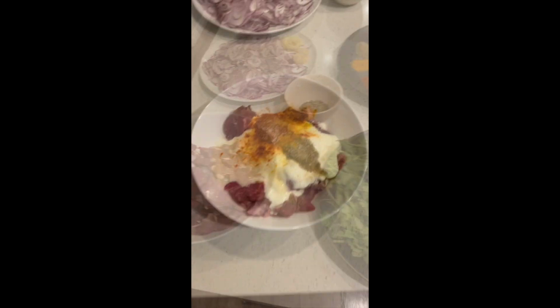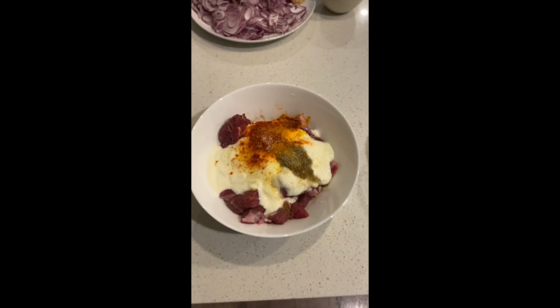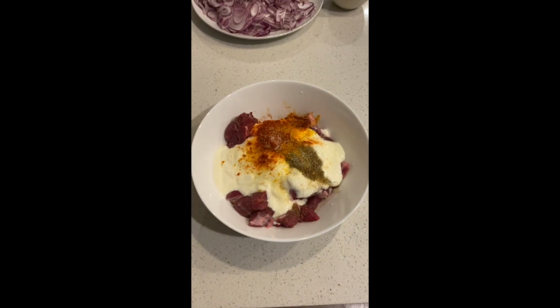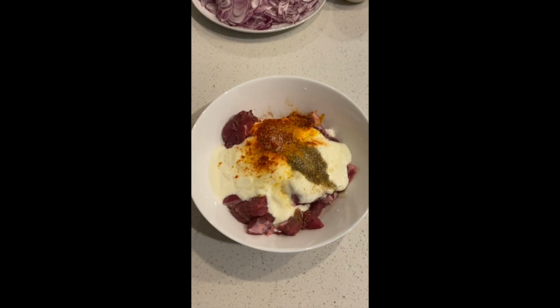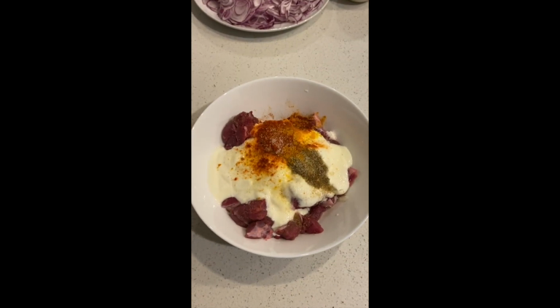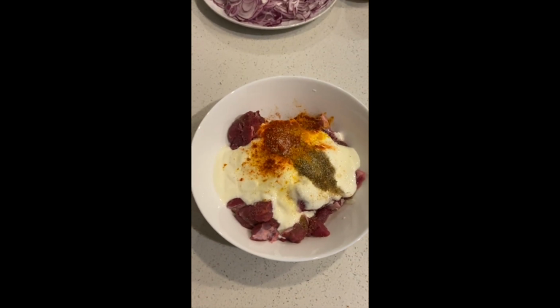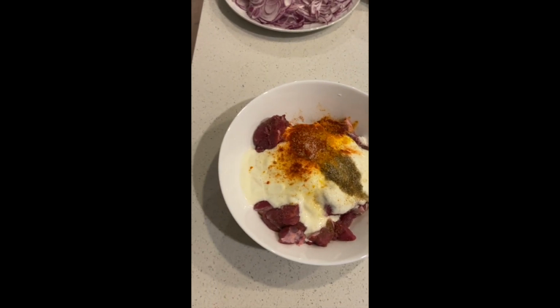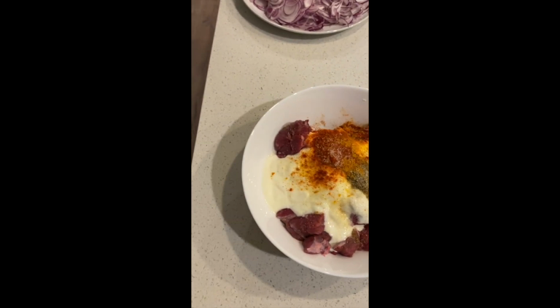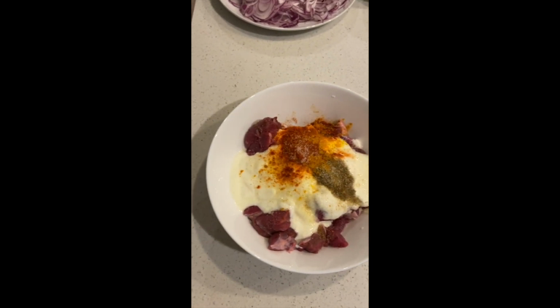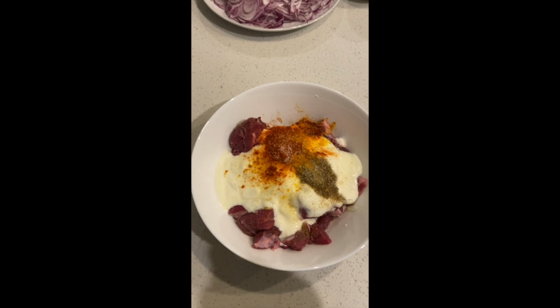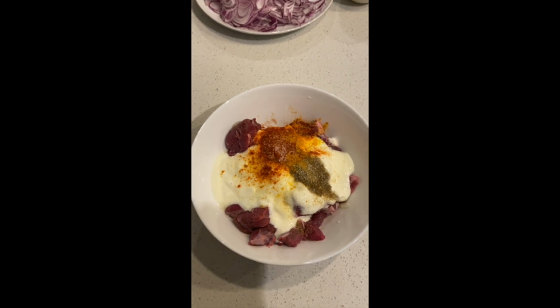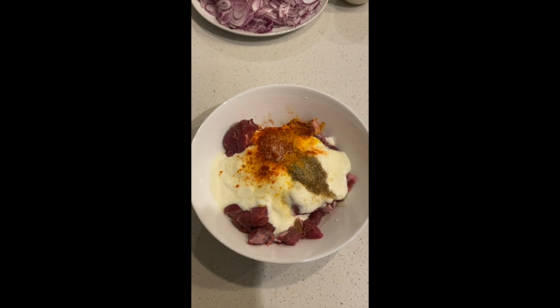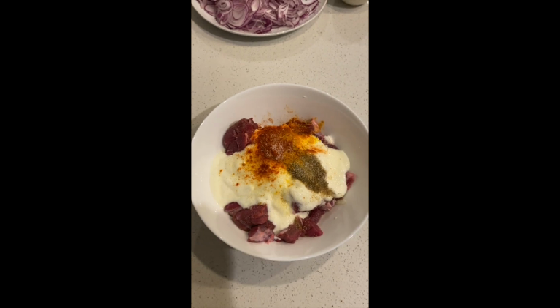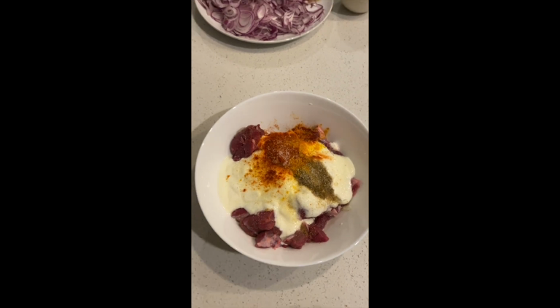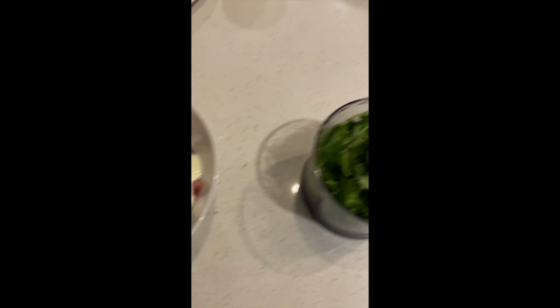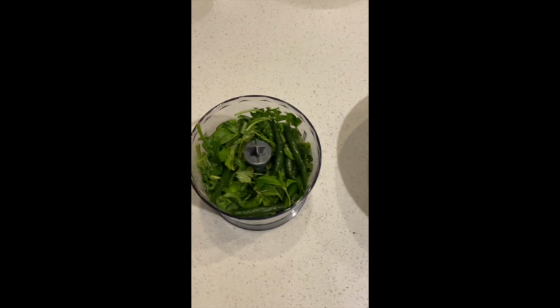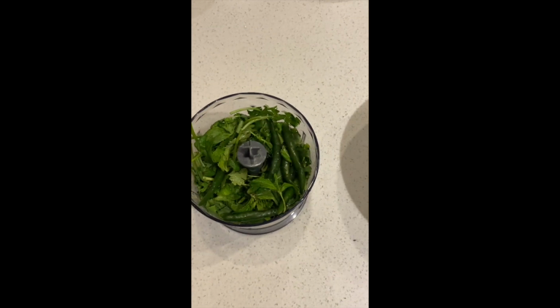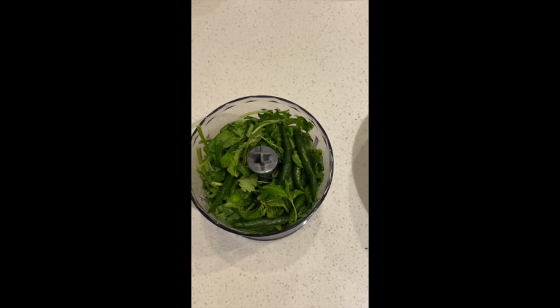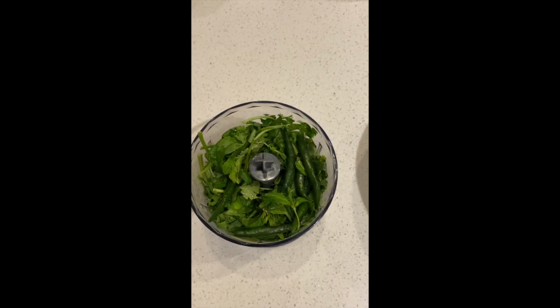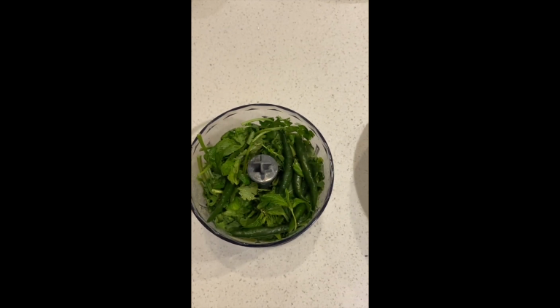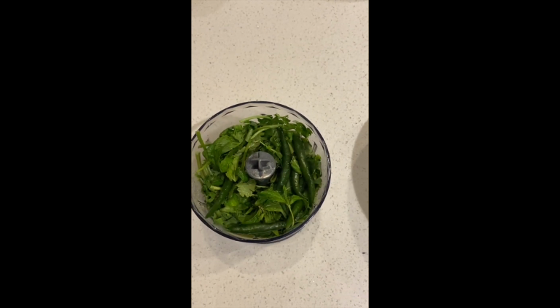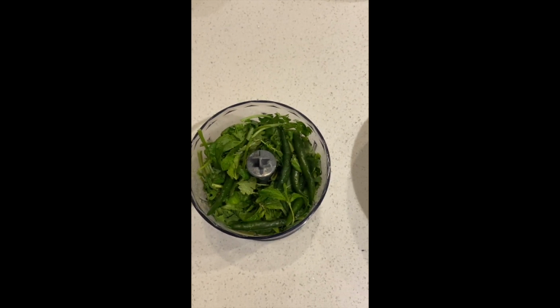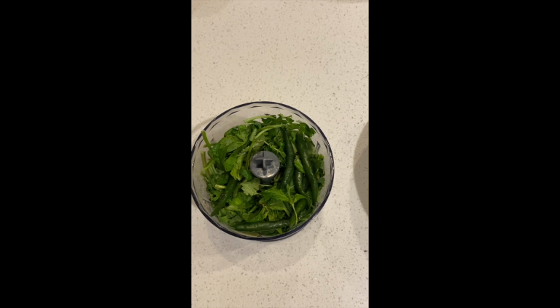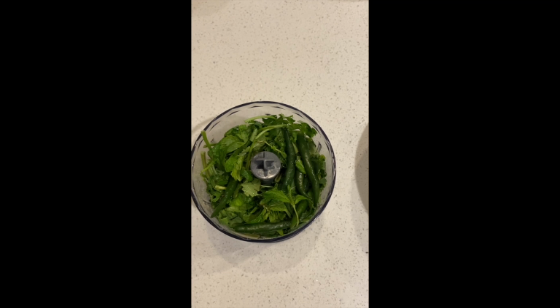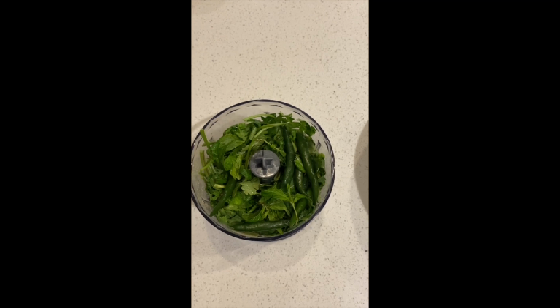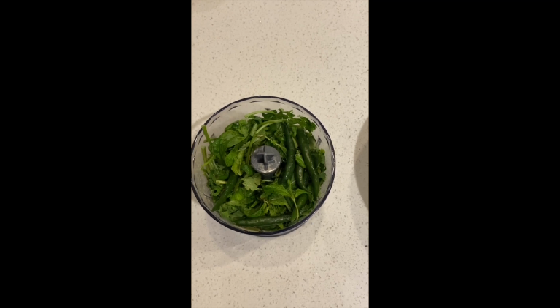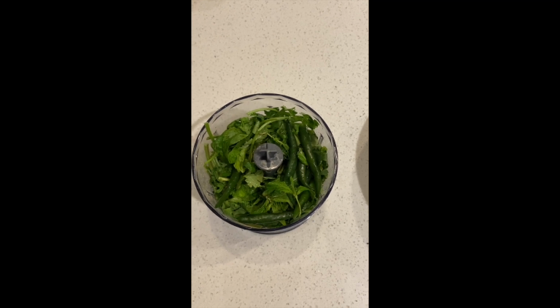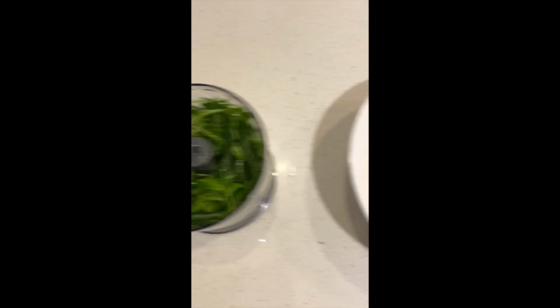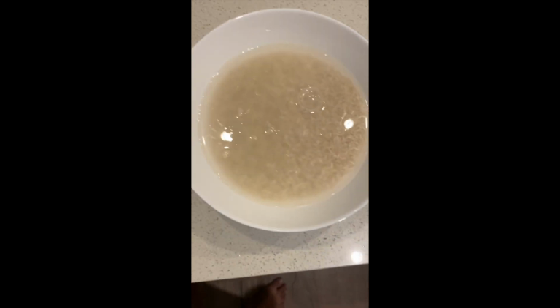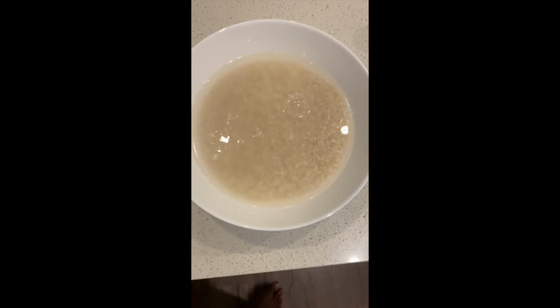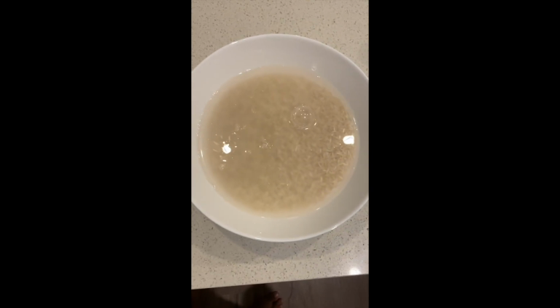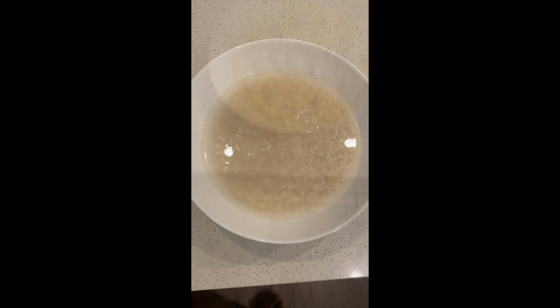Okay, next steps: we've got the lamb, the yogurt, the spices and salt. We have the coriander, chilies and mint already to be chopped, and the rice is washed and soaked.